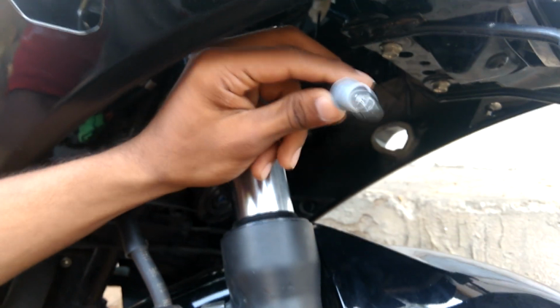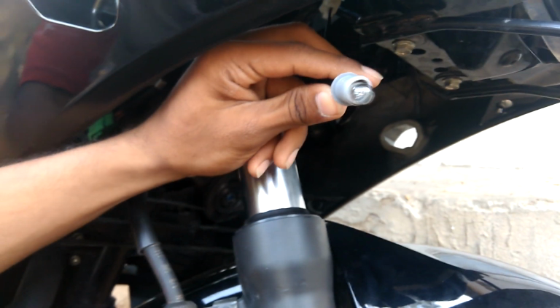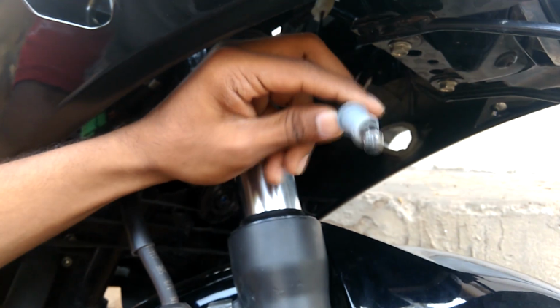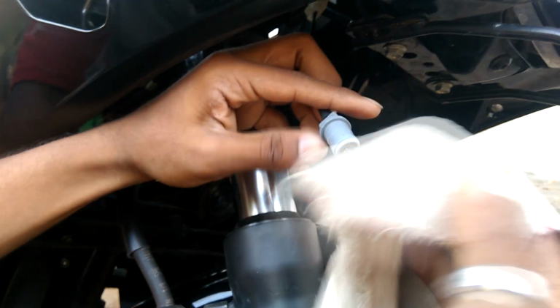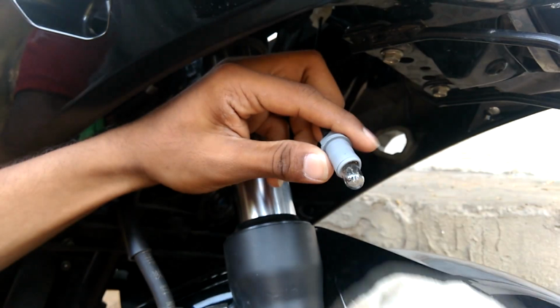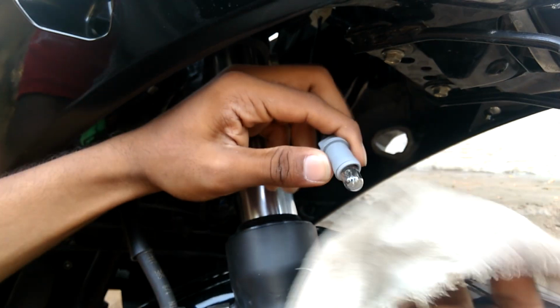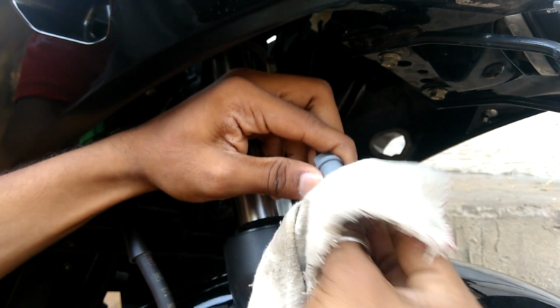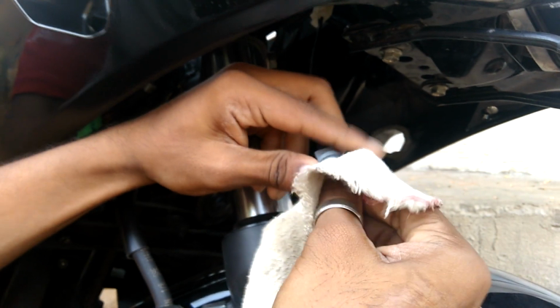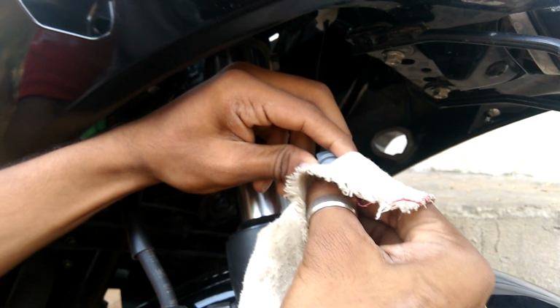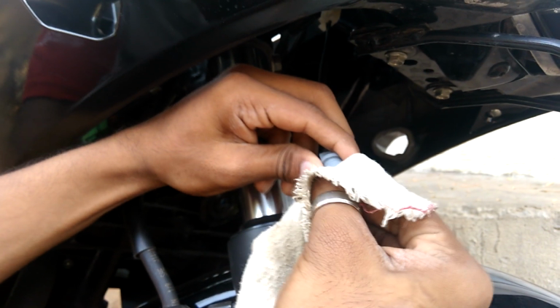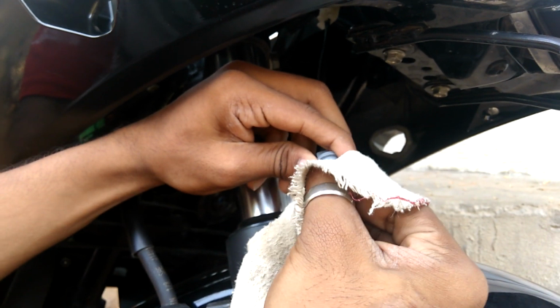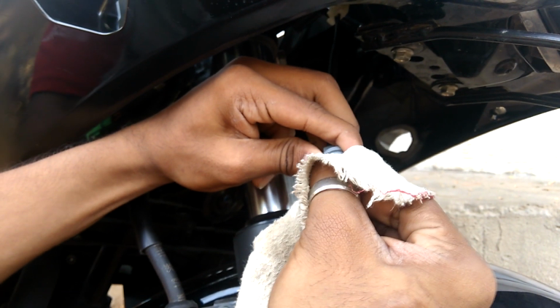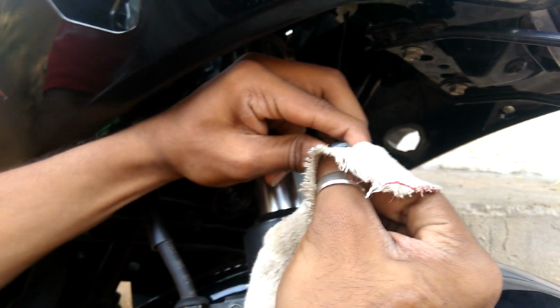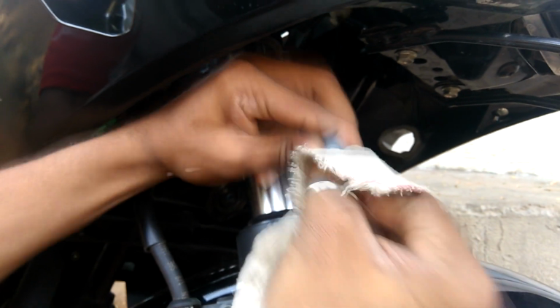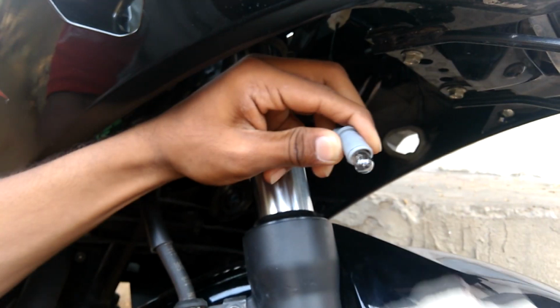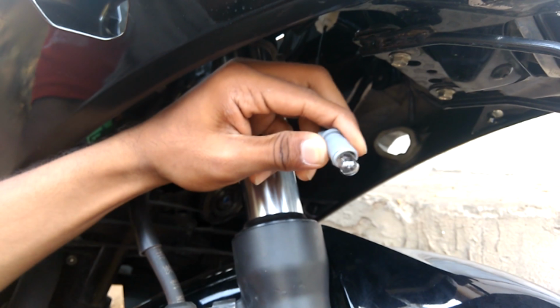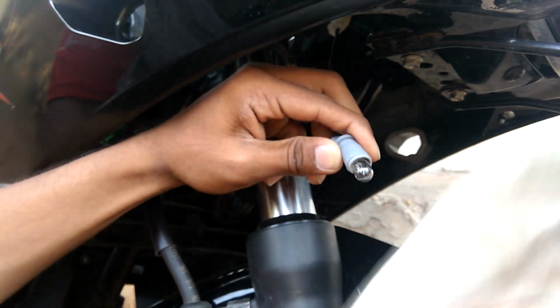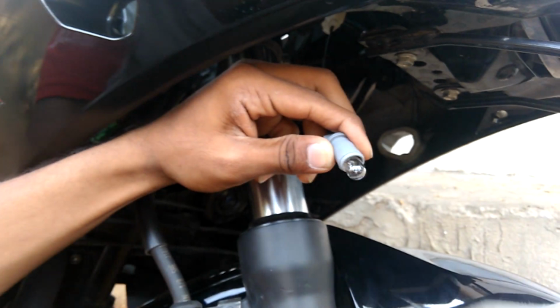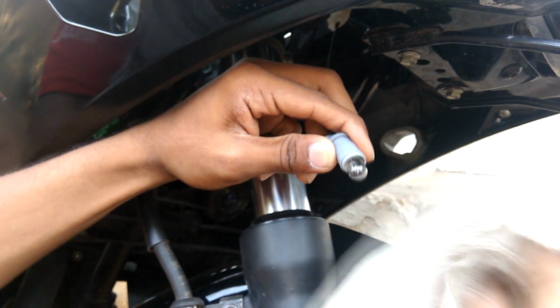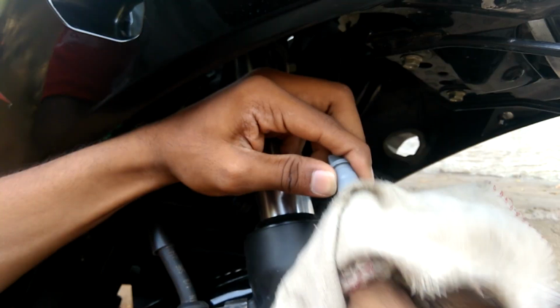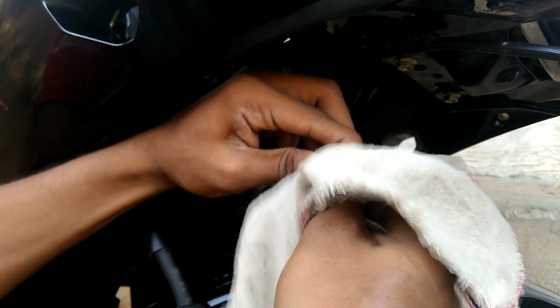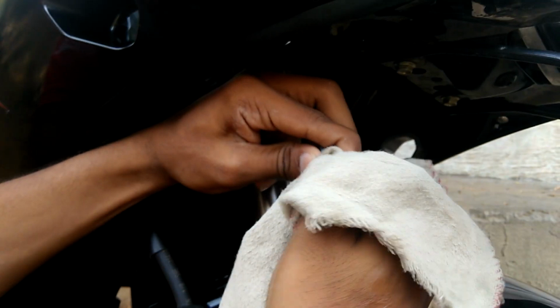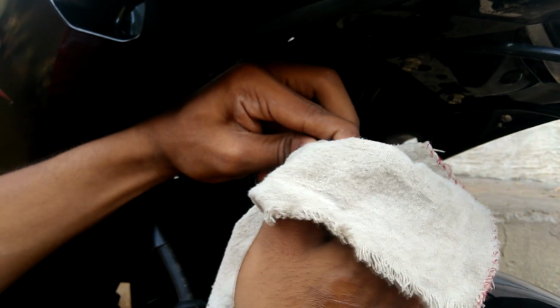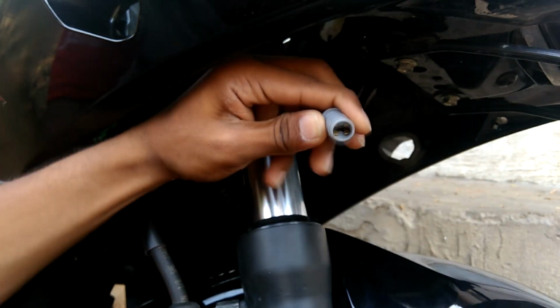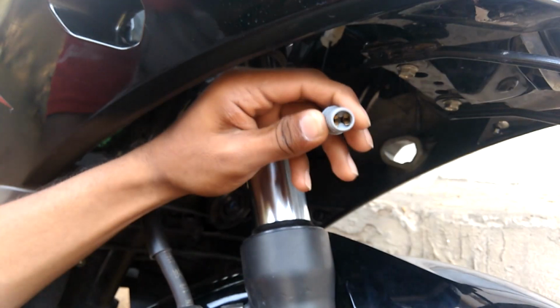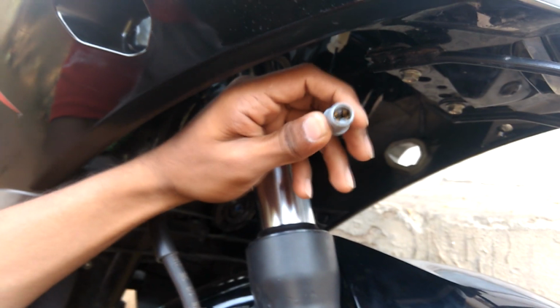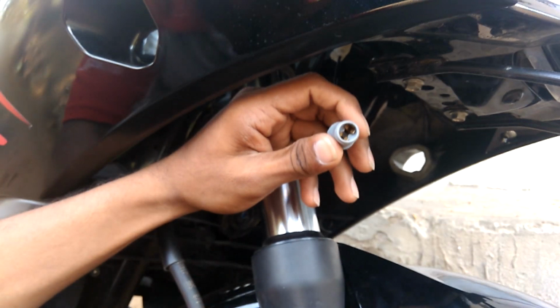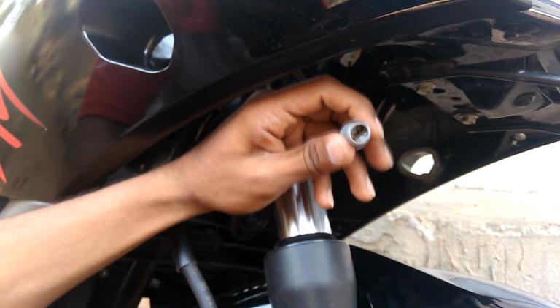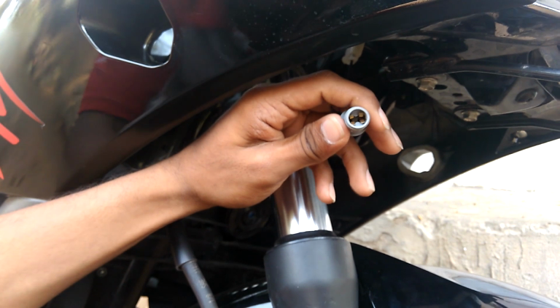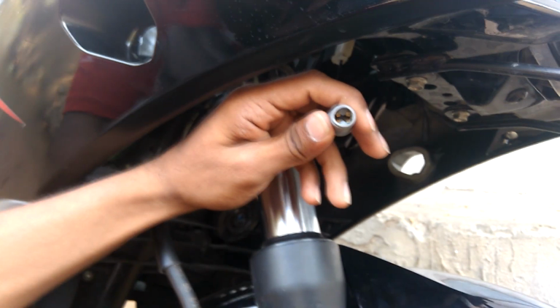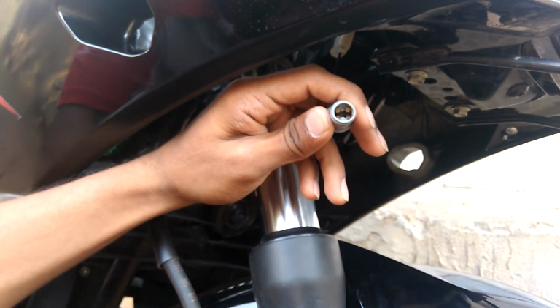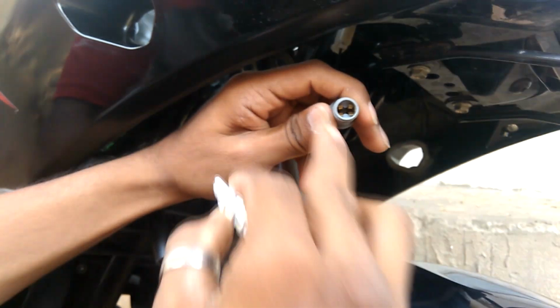As you can see, my light was still on — I'll just switch it off. You need to be careful as it will be very hot, both the light and the assembly. Use a cloth to remove it.